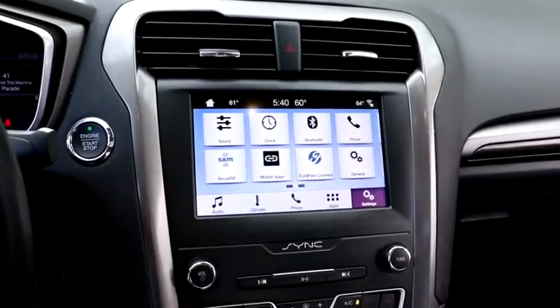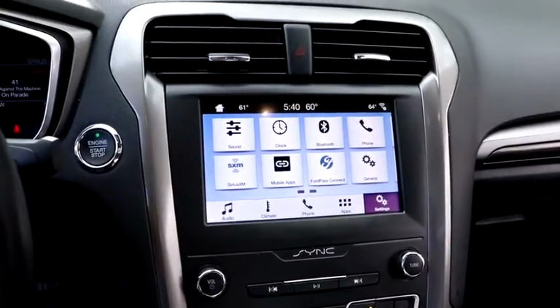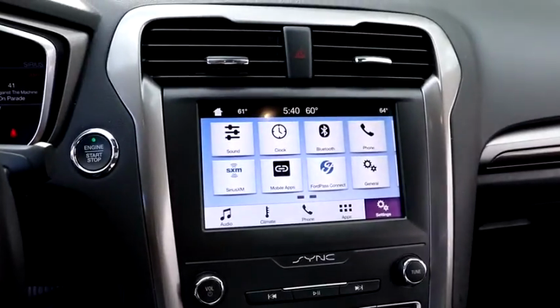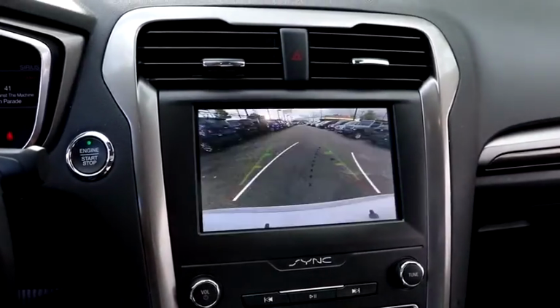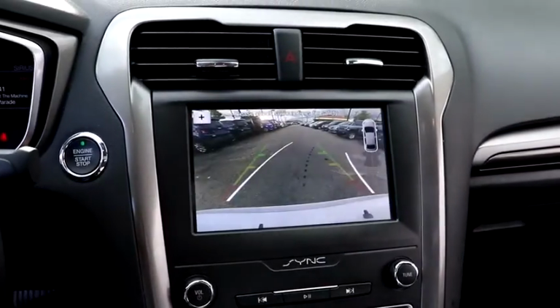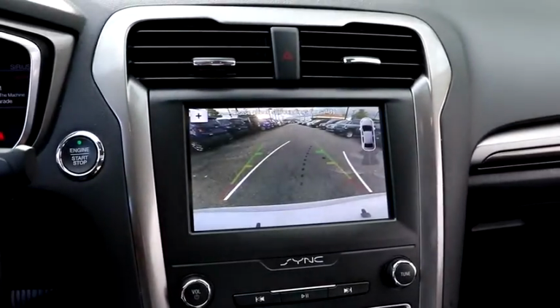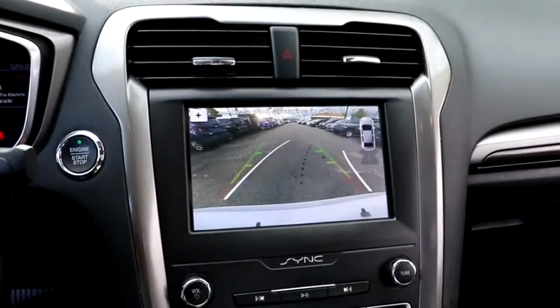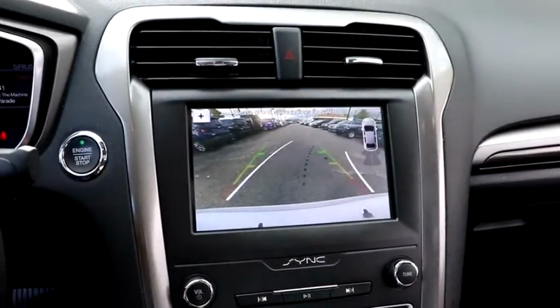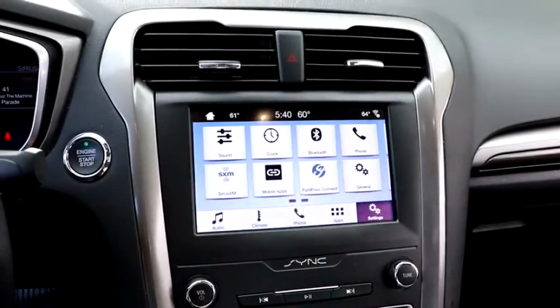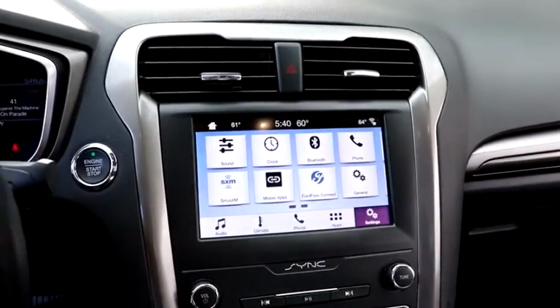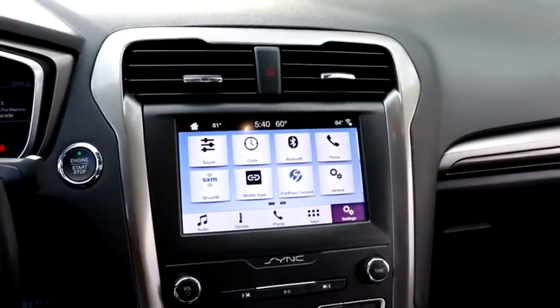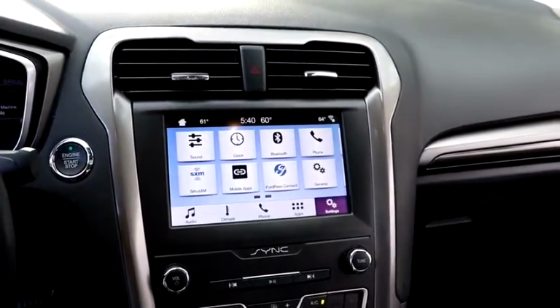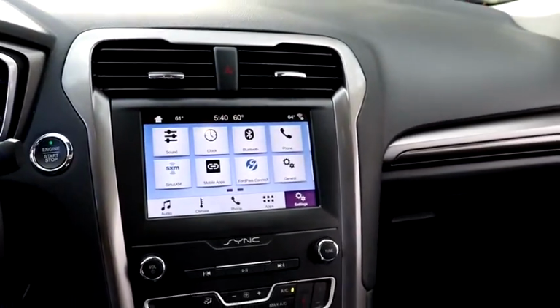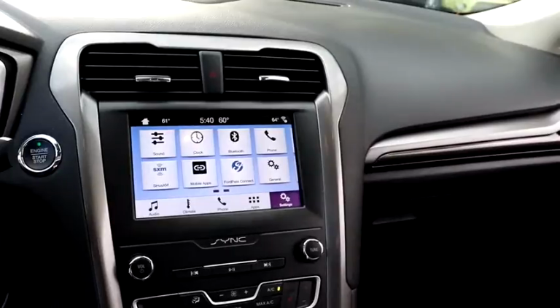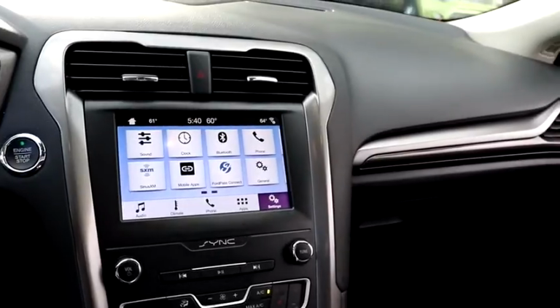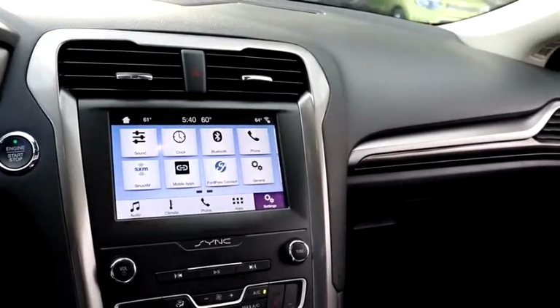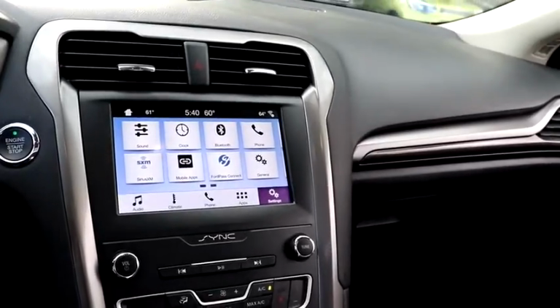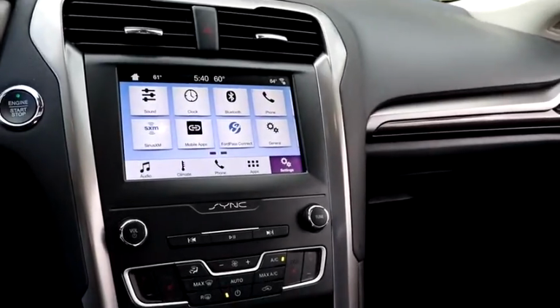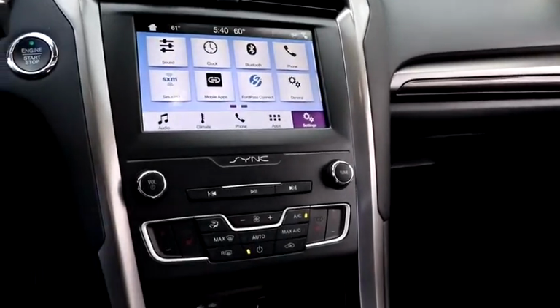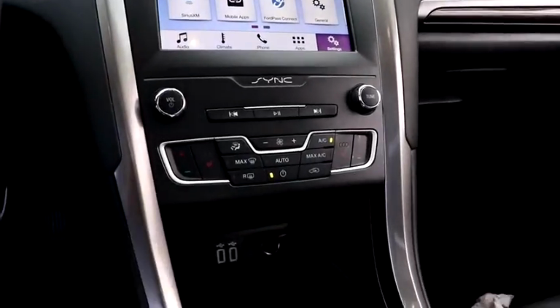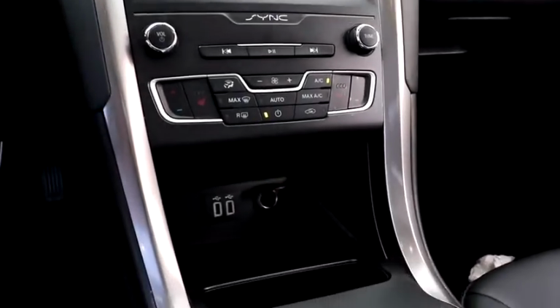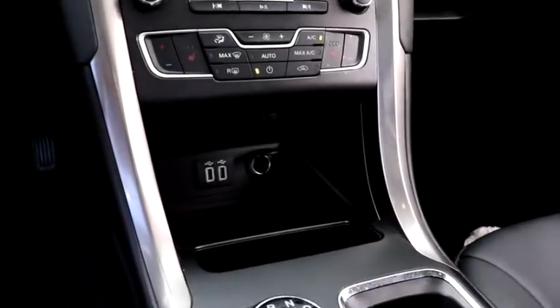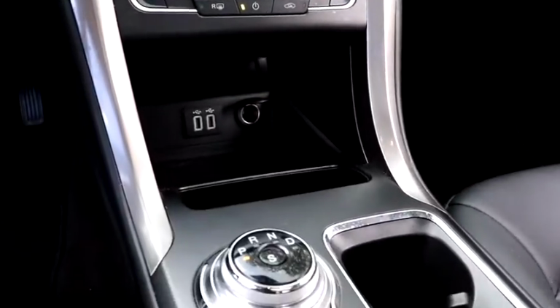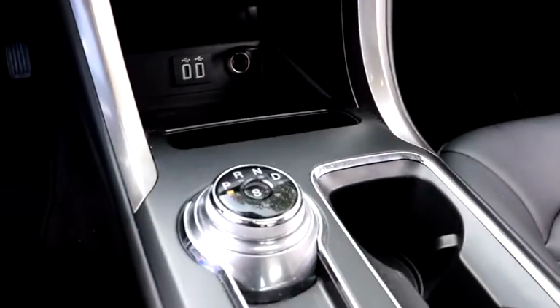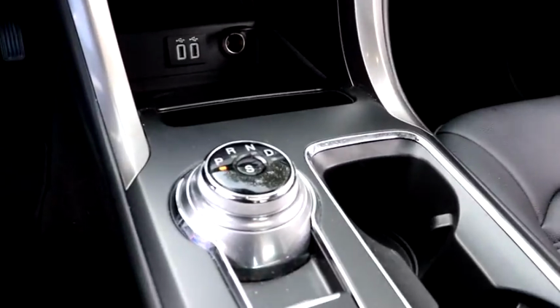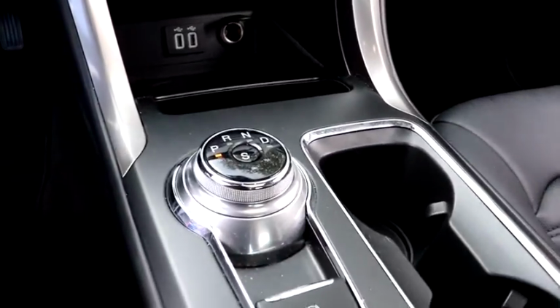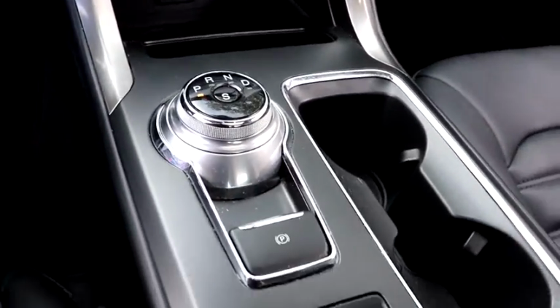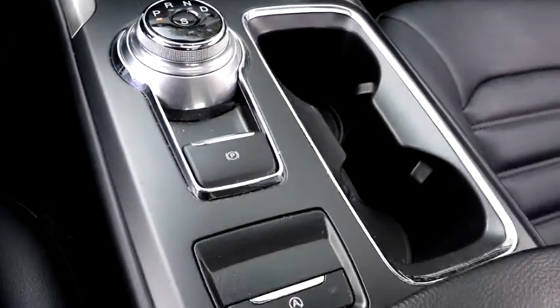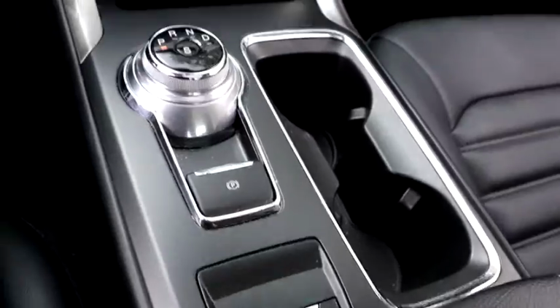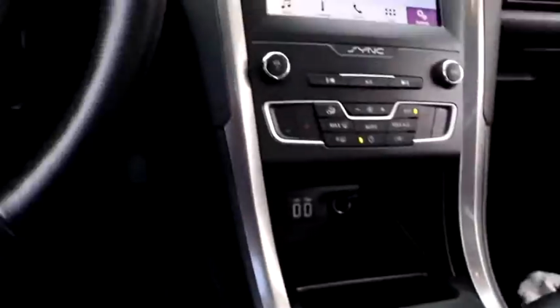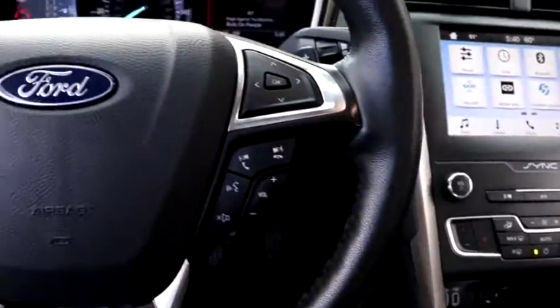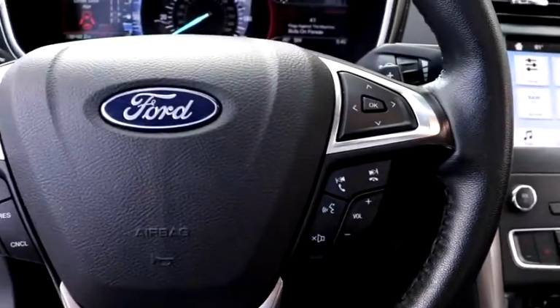Bluetooth, leather wrapped steering wheel, power steering, adjustable steering wheel, floor mats, cruise control, keyless start, auto dimming rear view mirror, aluminum wheels, four wheel disc brakes.